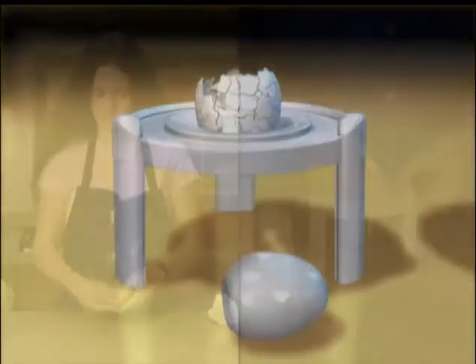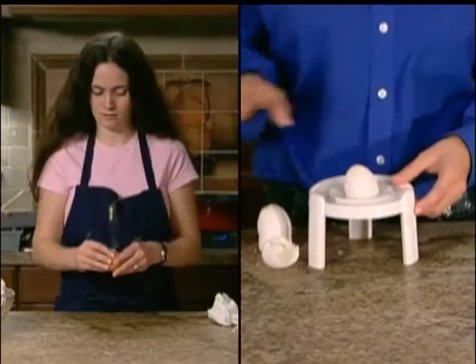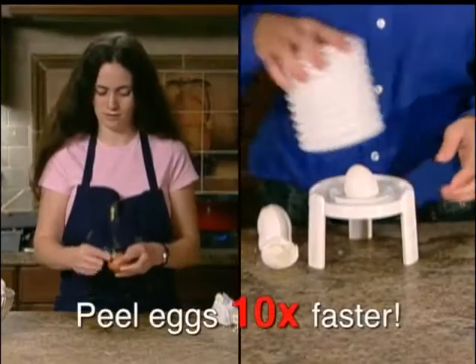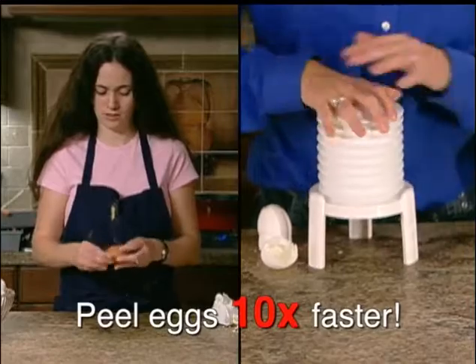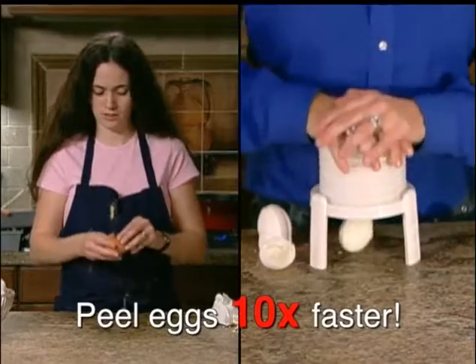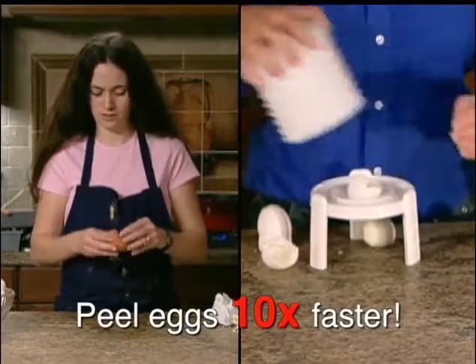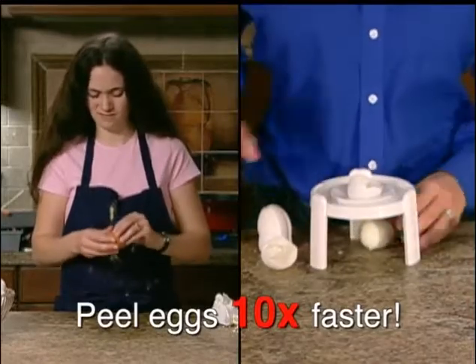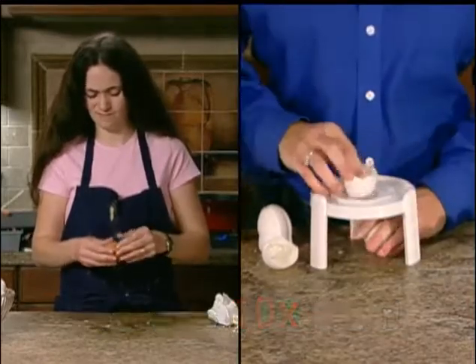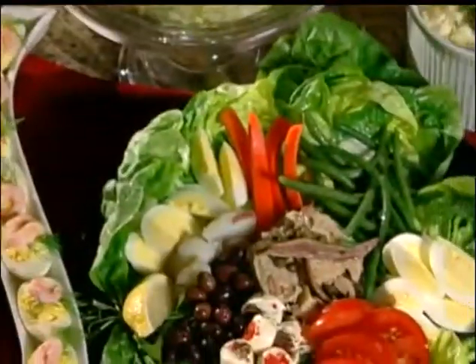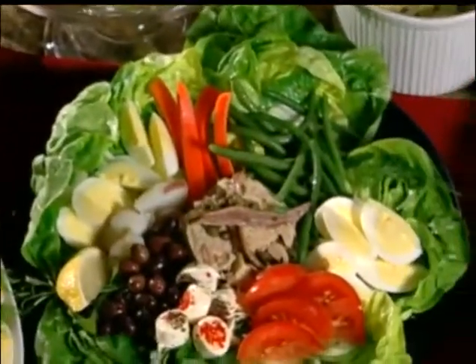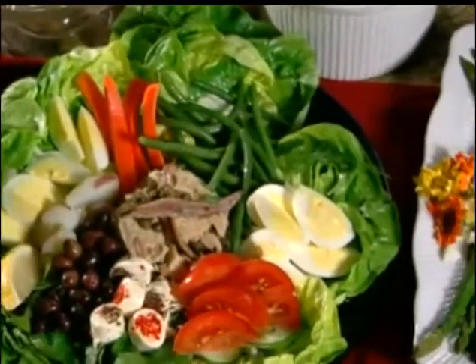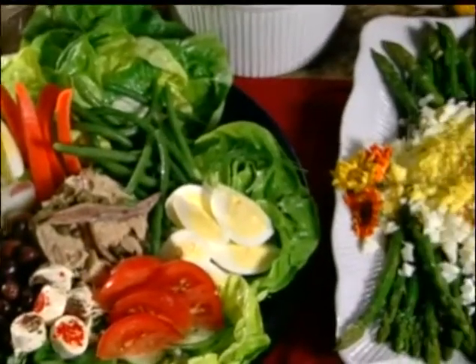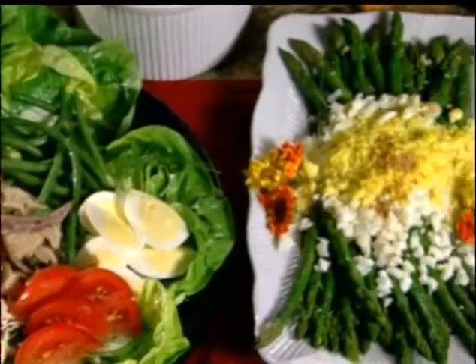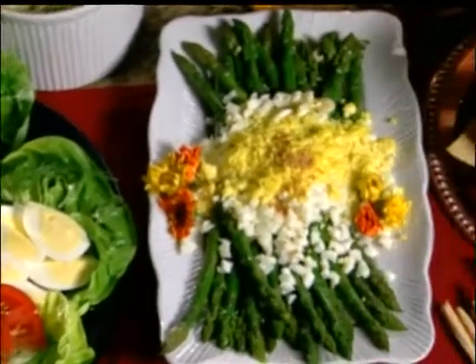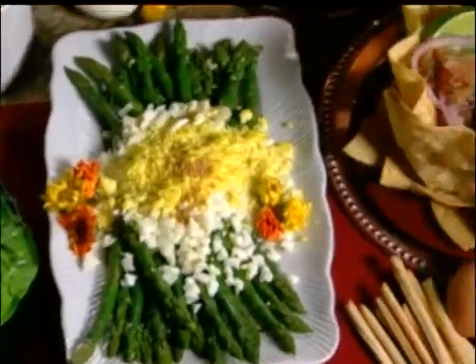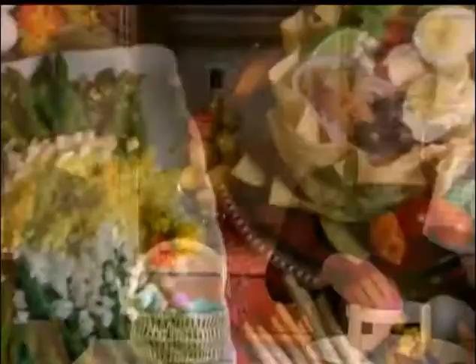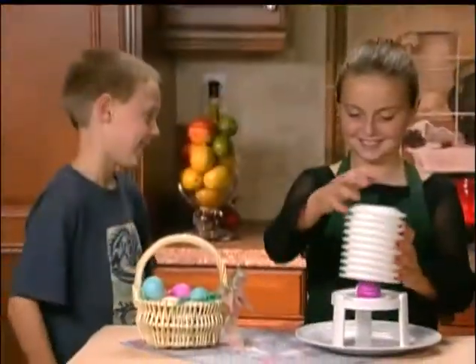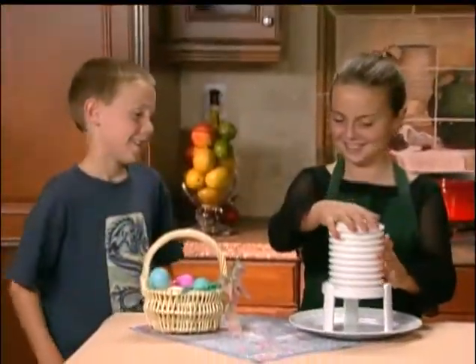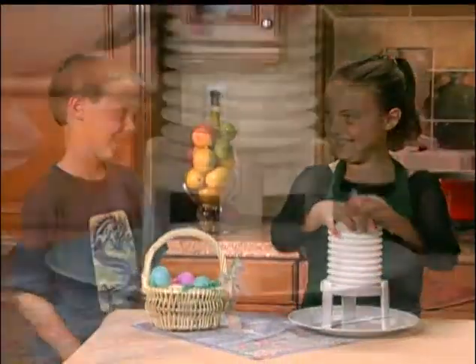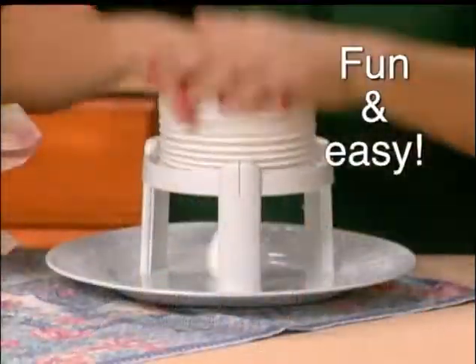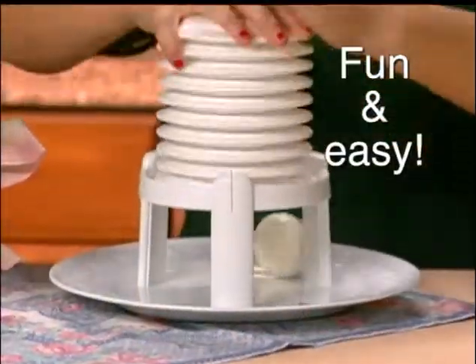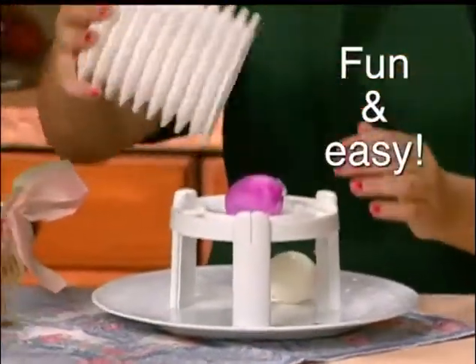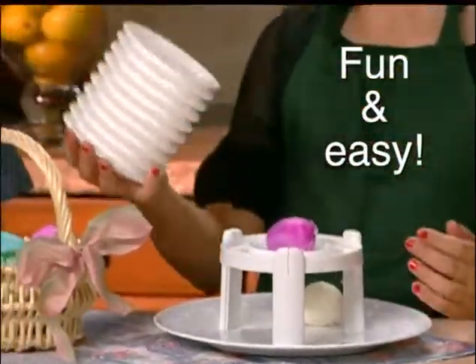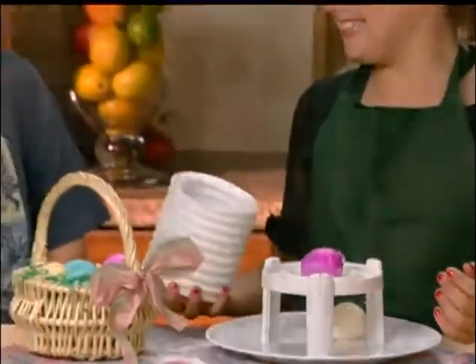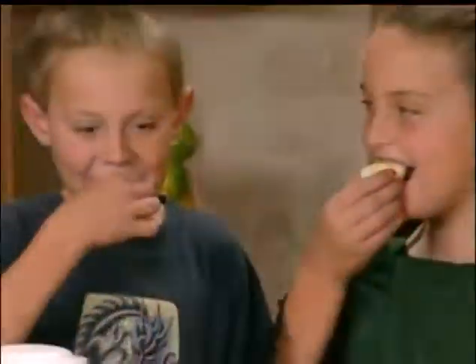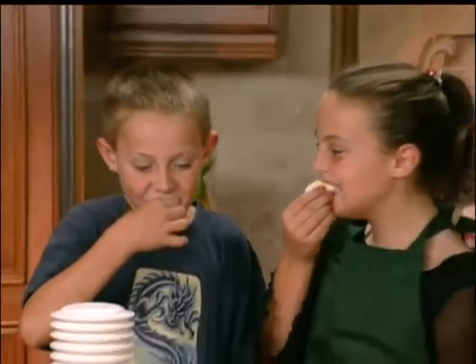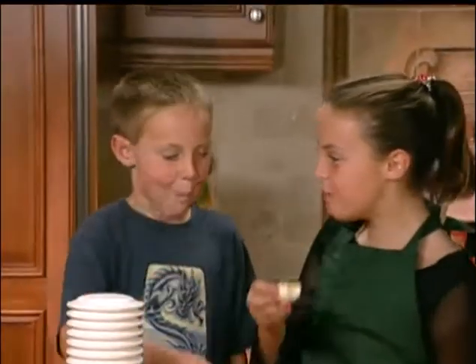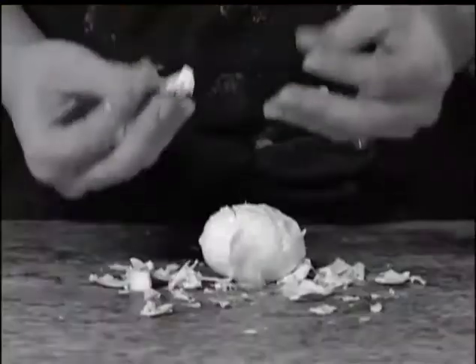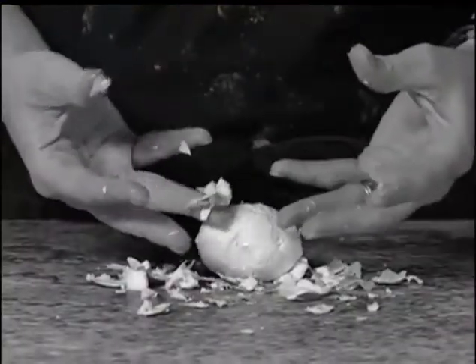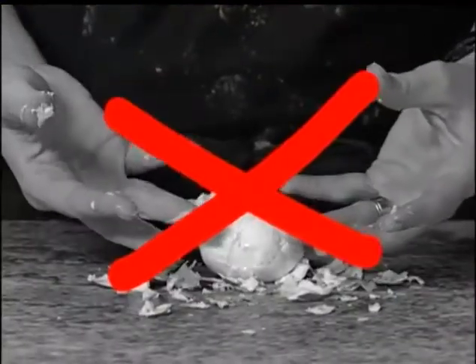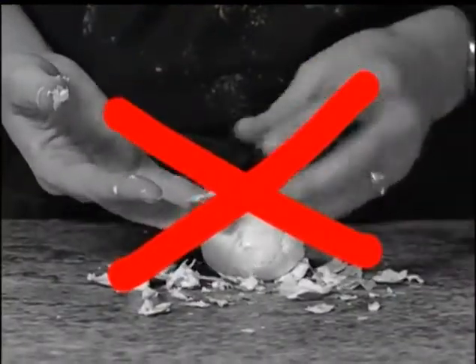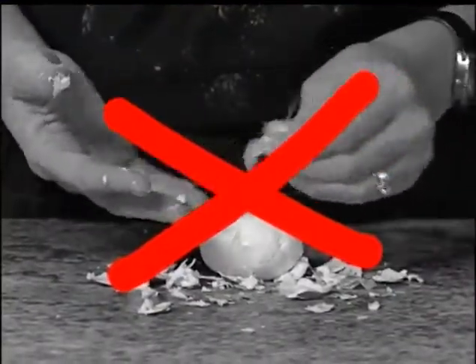In fact, the Extractor peels eggs 10 times faster than peeling by hand. Discover how many delicious meals you can enjoy when peeling eggs is a snap. And the Extractor is so easy — watch your kids have fun decorating eggs and then peeling them for a delicious healthy snack. Don't spend another minute peeling until your fingers are raw.